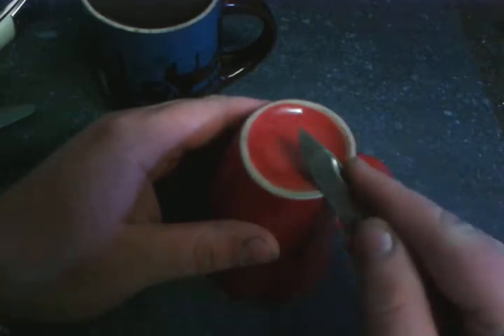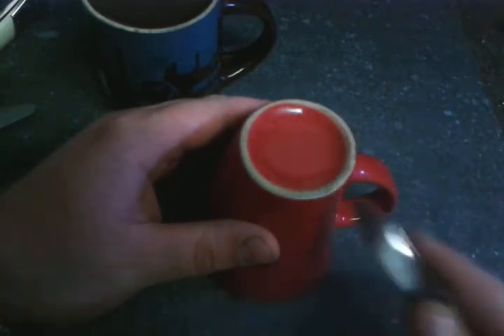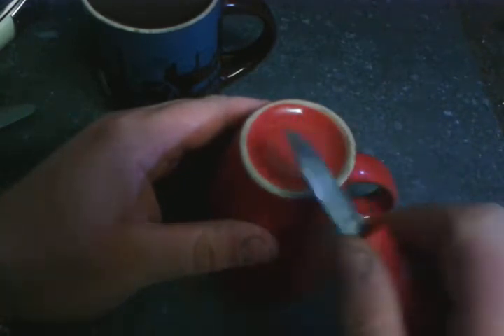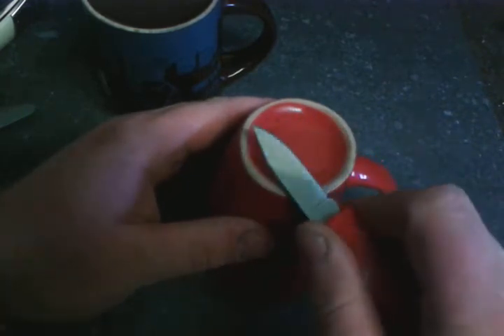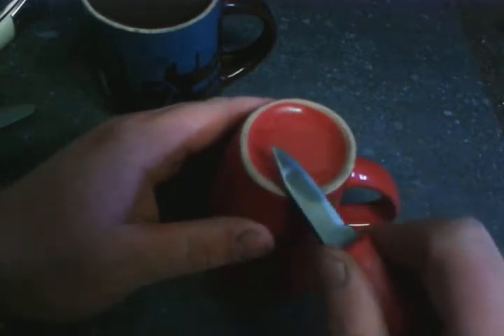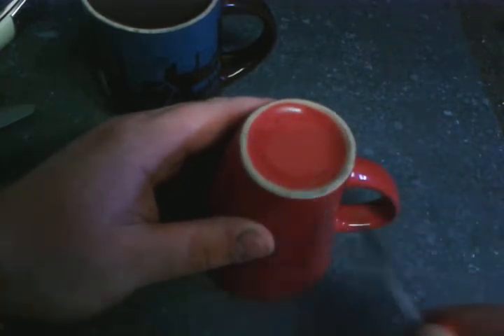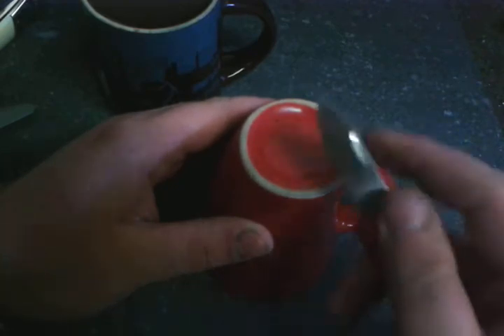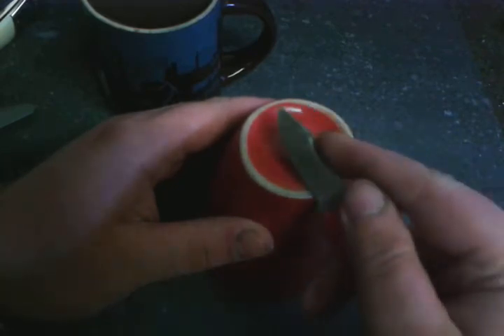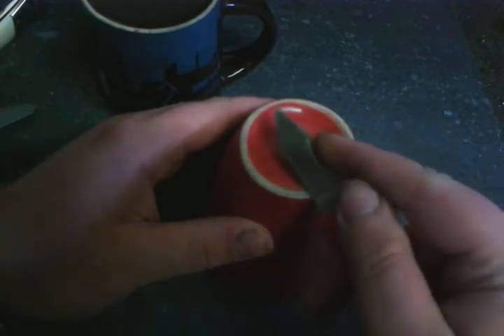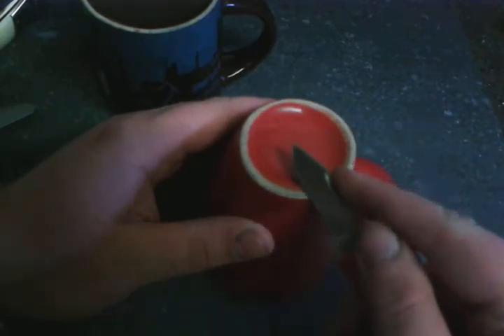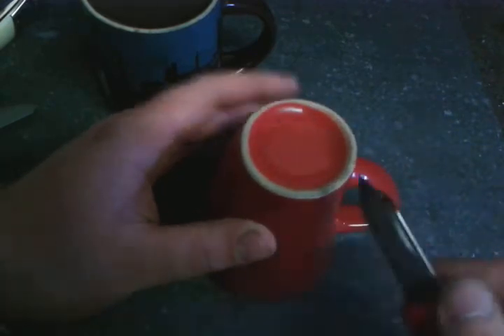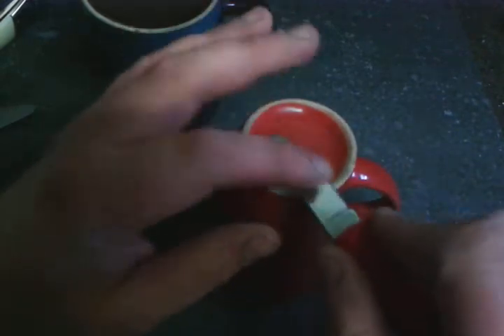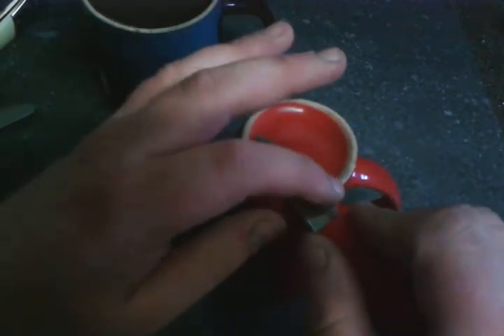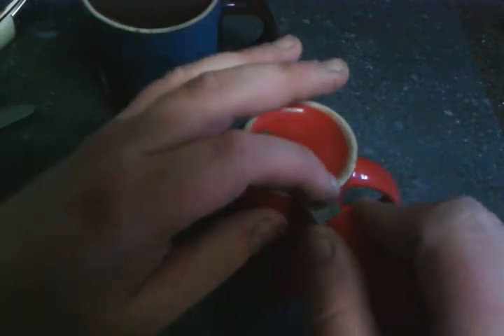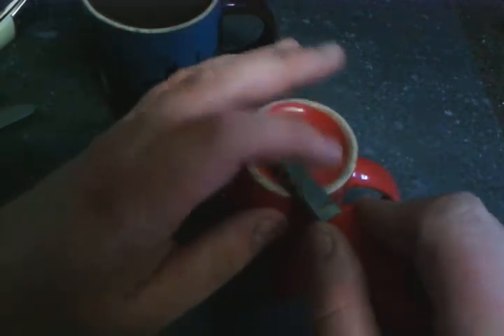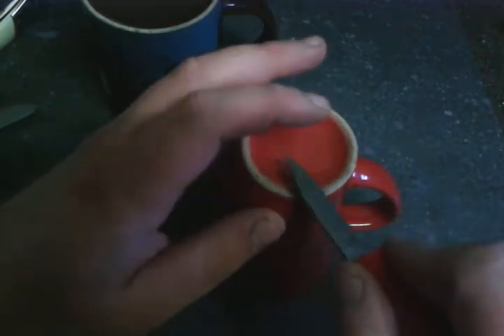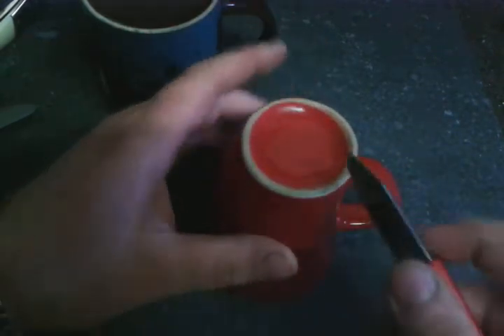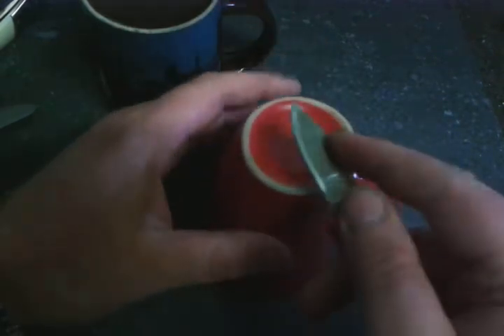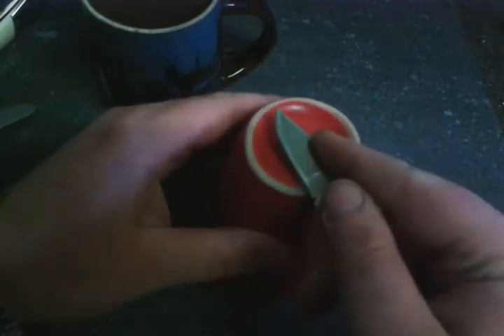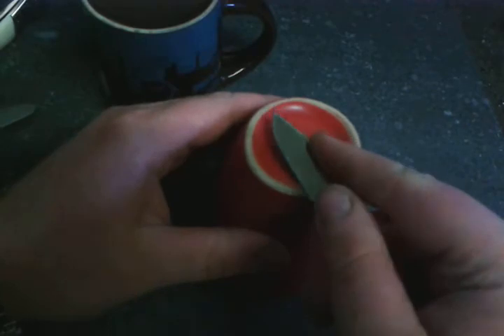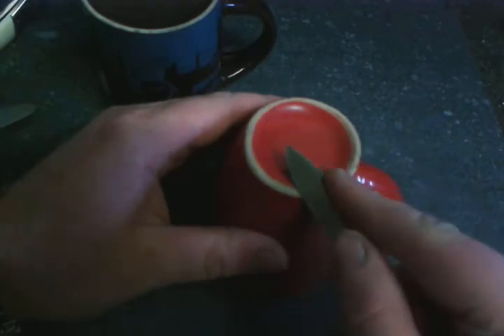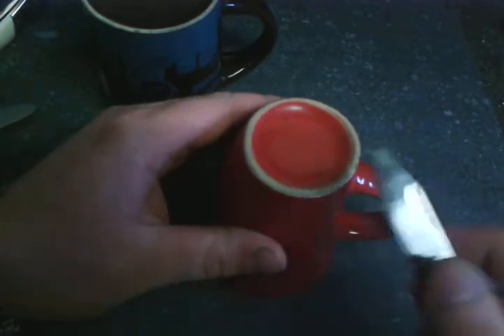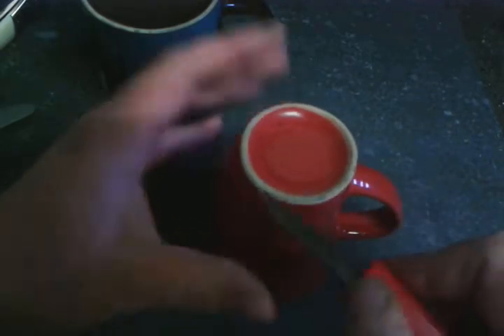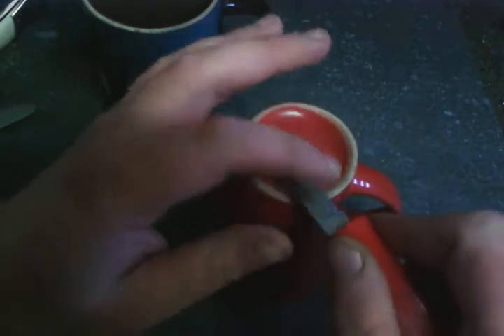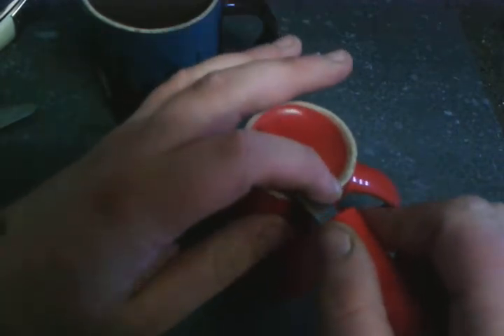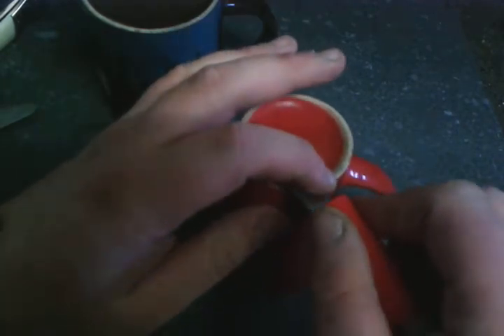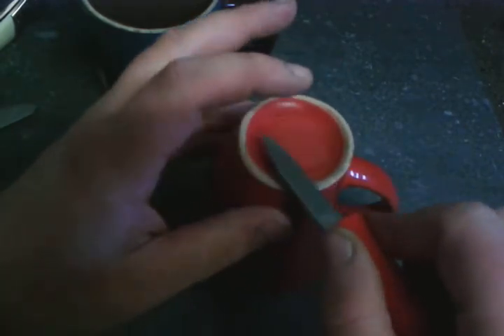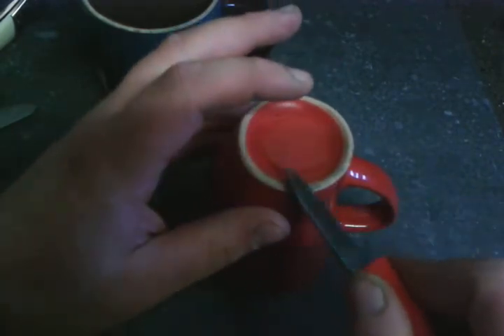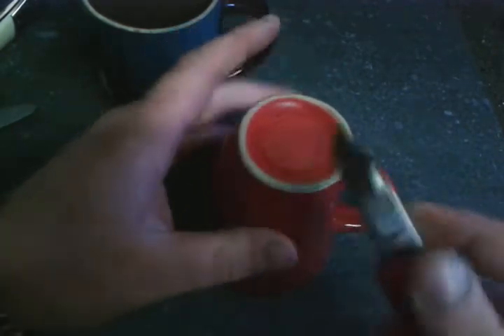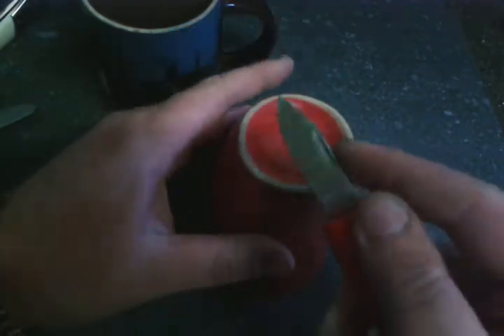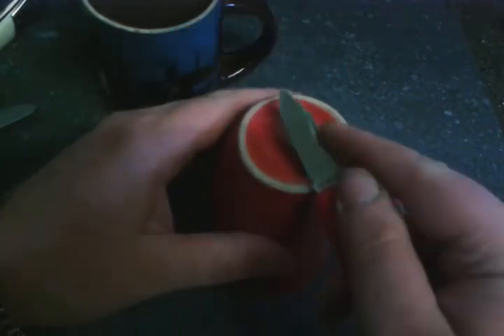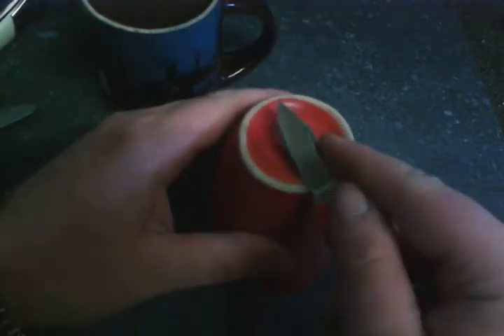It's not paper sharp yet, I don't think, but there's a difference. What I really like about this mug sharpening system is that I'm a knife collector, so I don't like to ruin the finish on my knives.